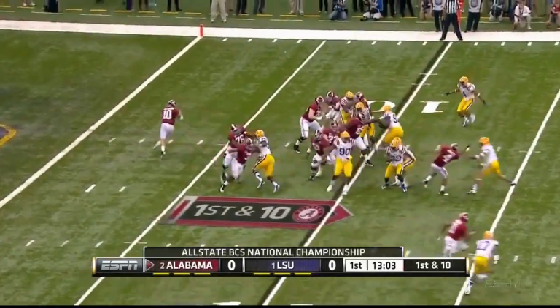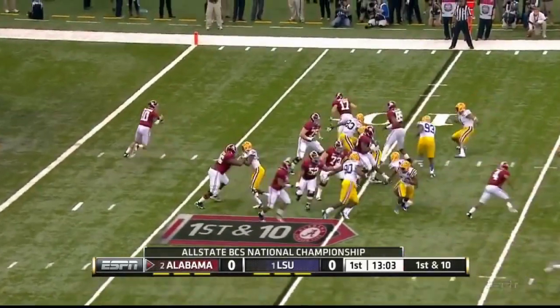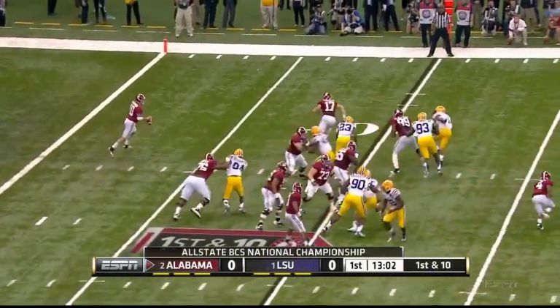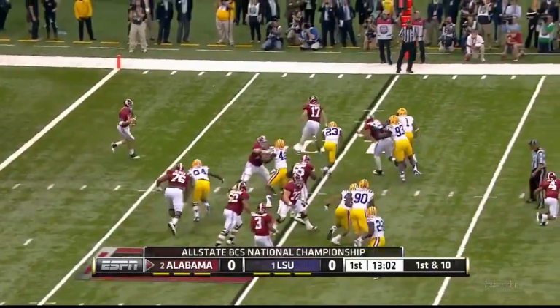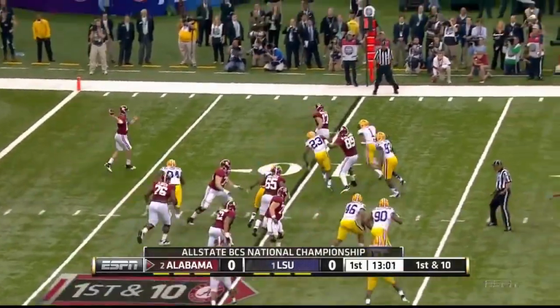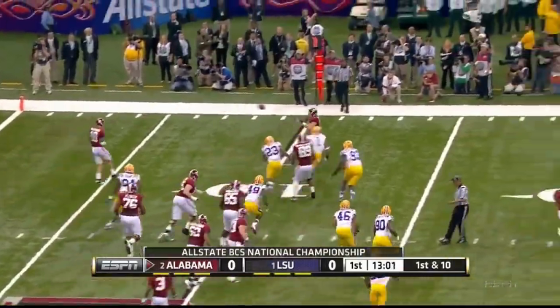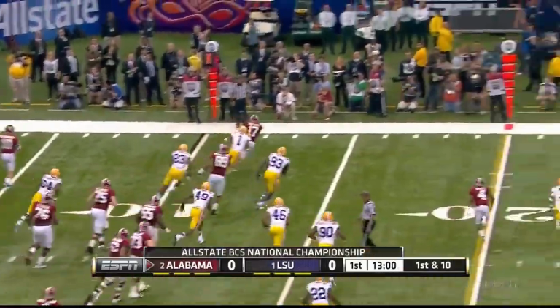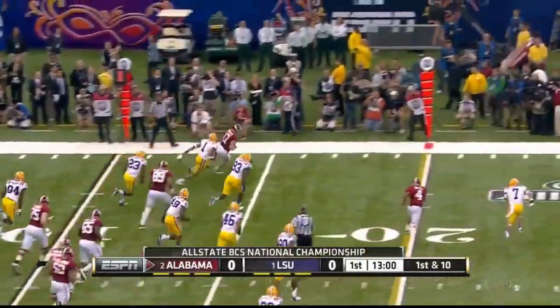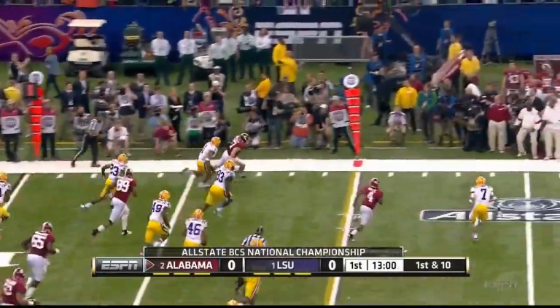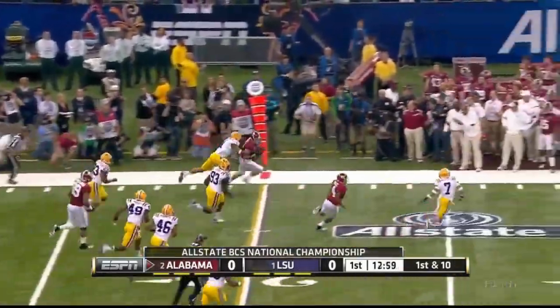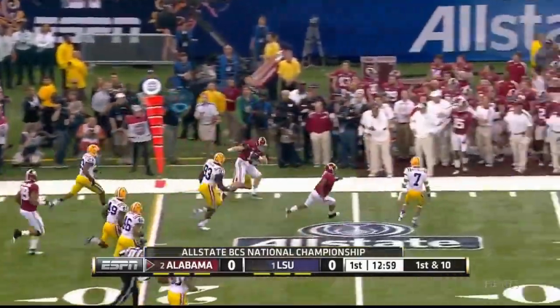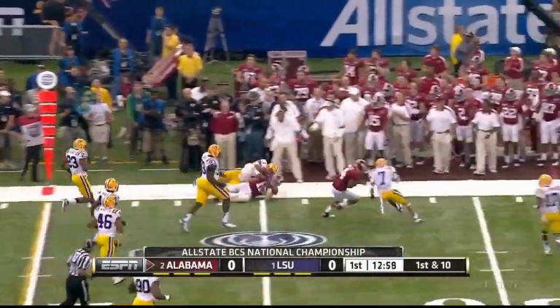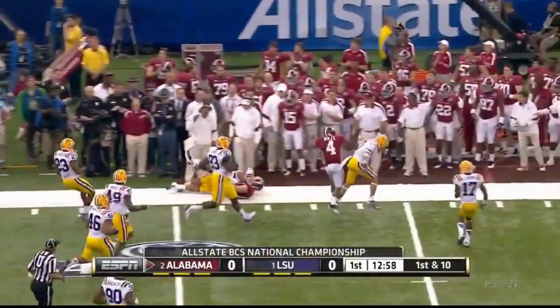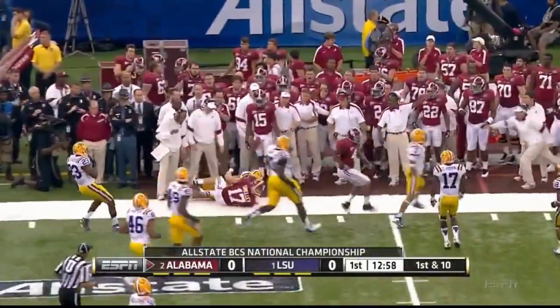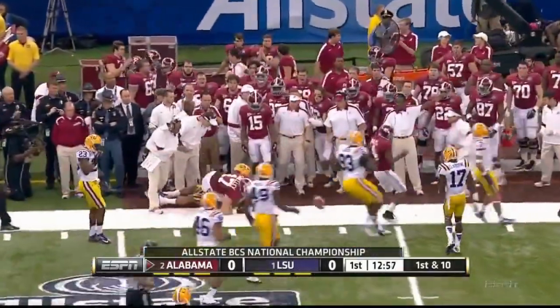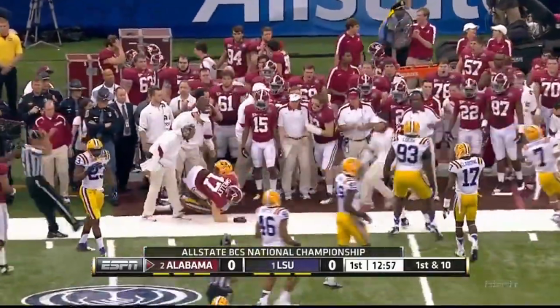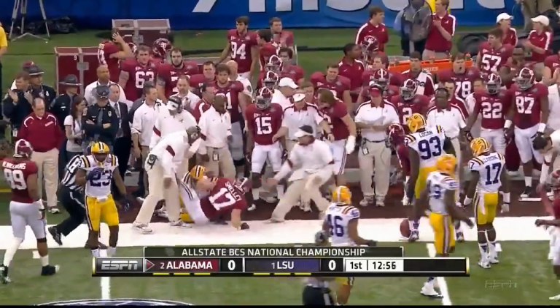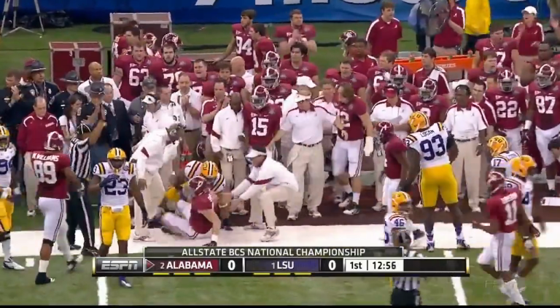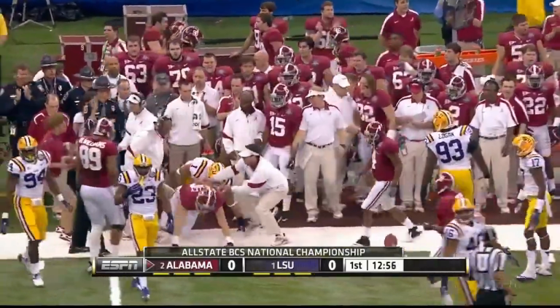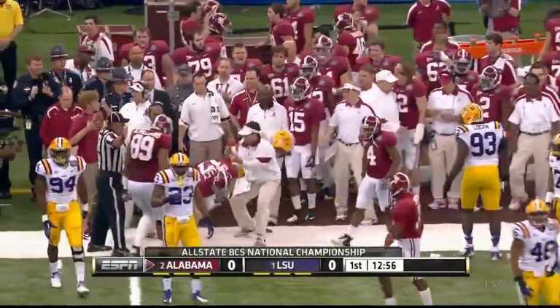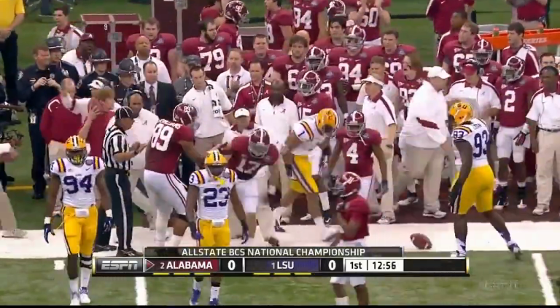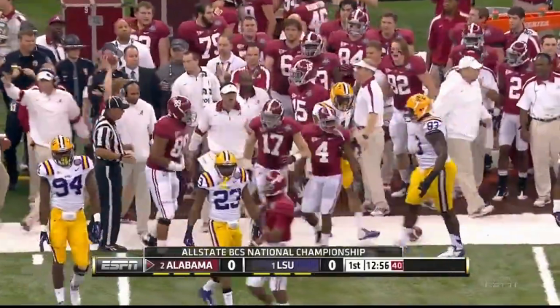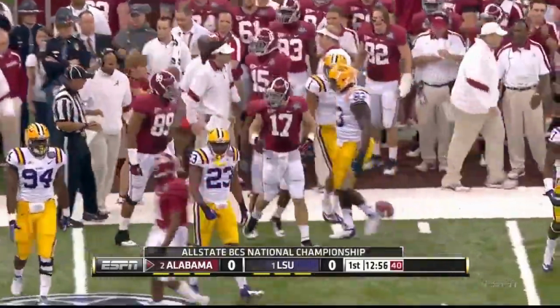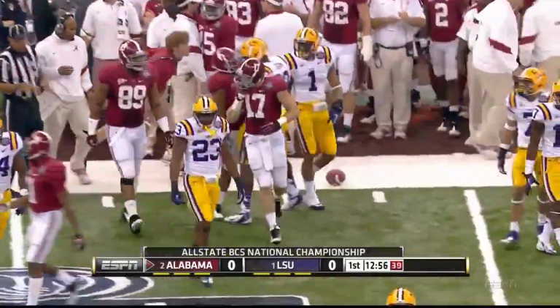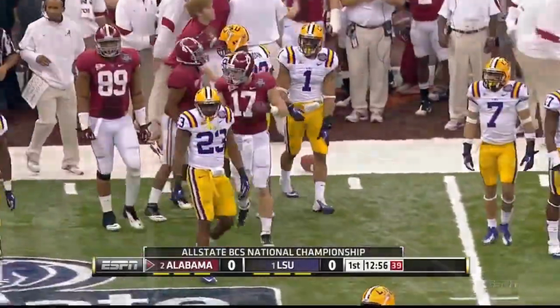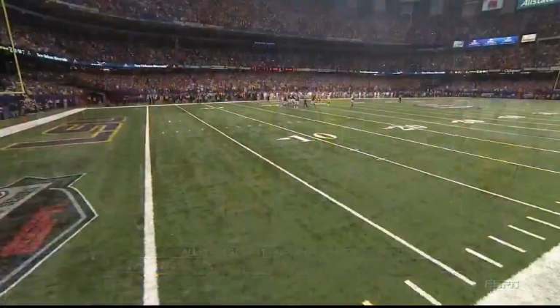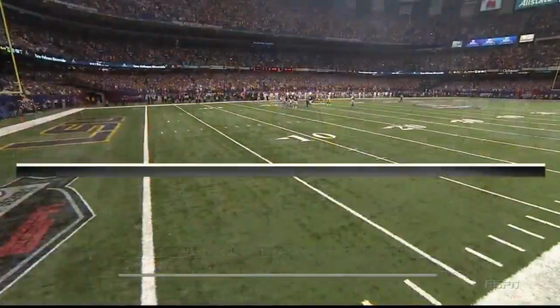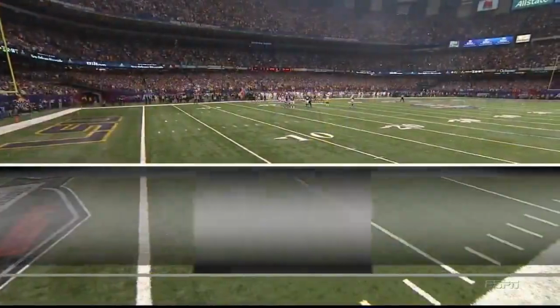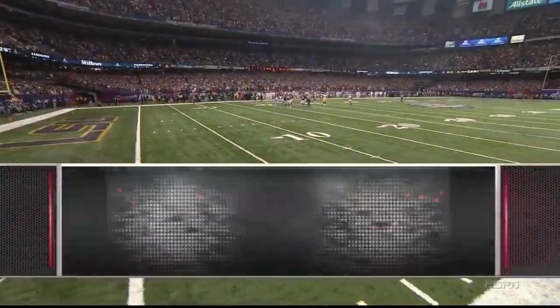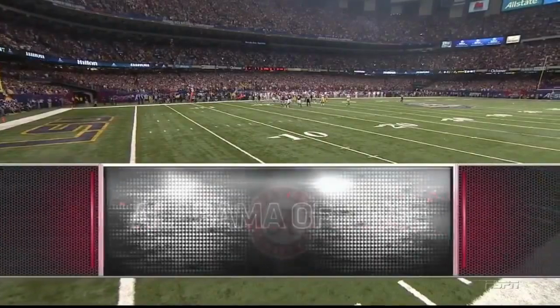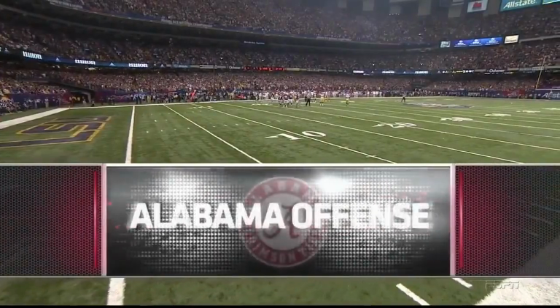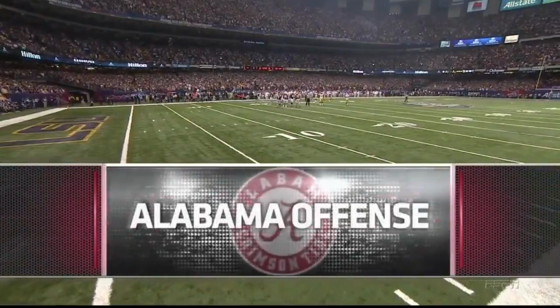Play action and McCarron's going to roll and dump it off, and that is Smelly — somebody who figures very prominently for this offensive lineup for the Crimson Tide. A very high percentage throw.